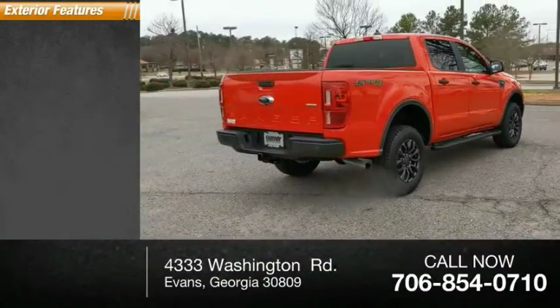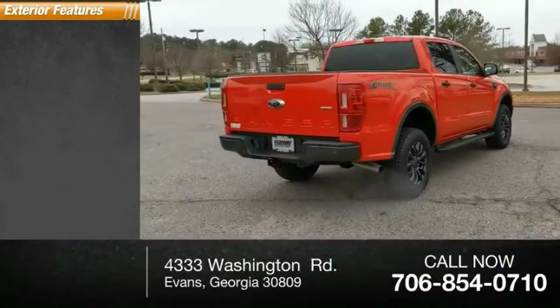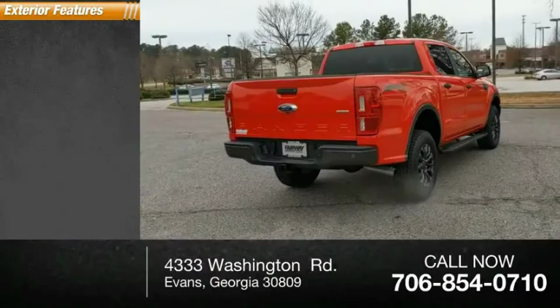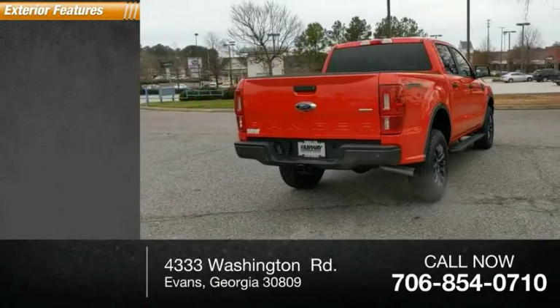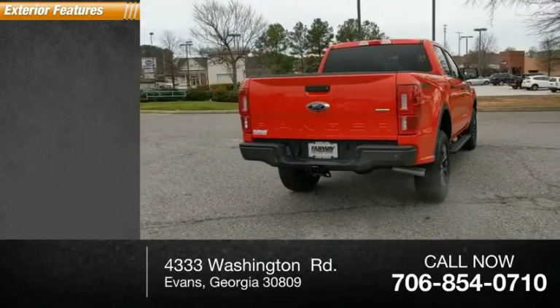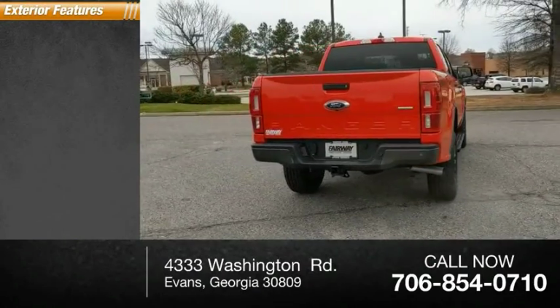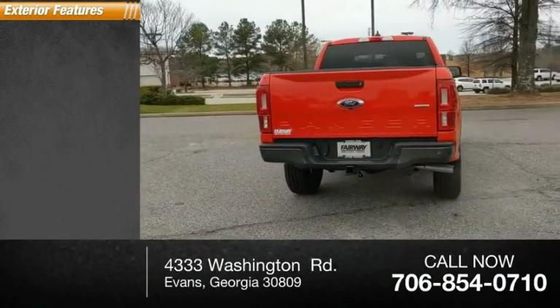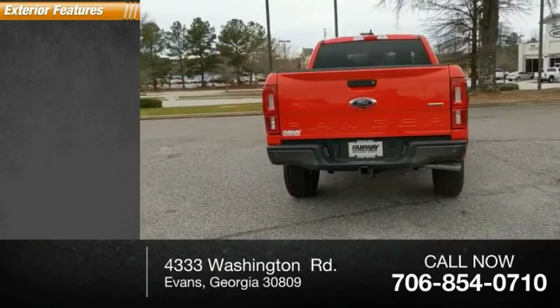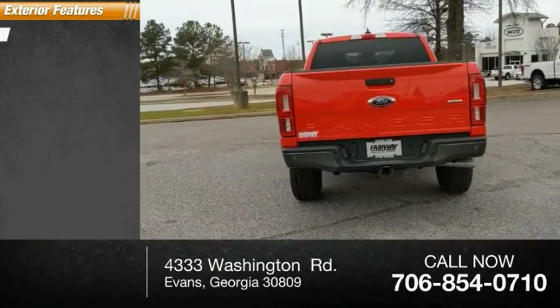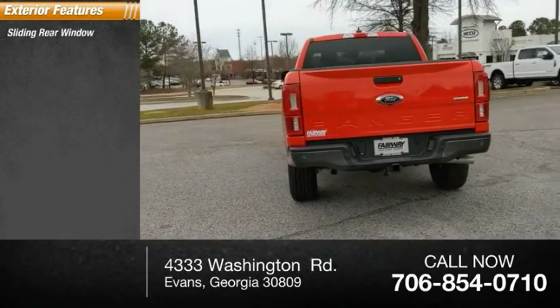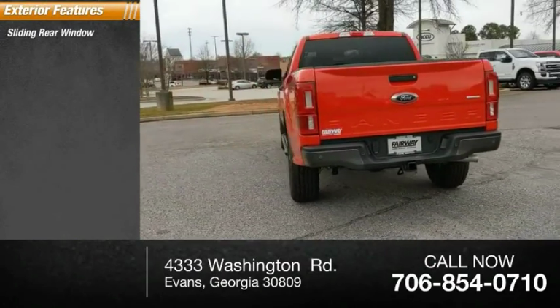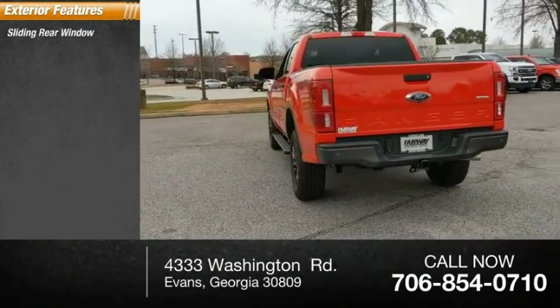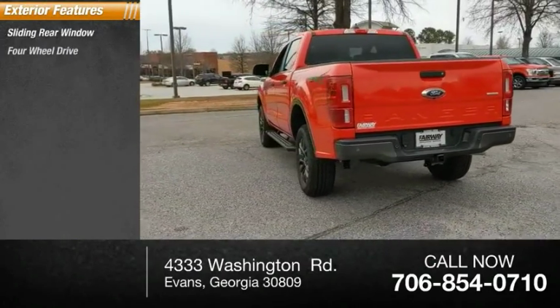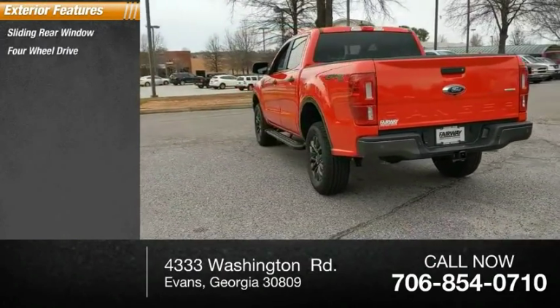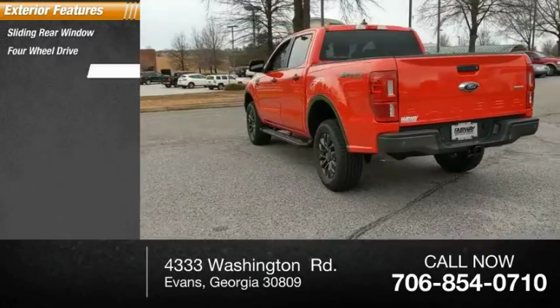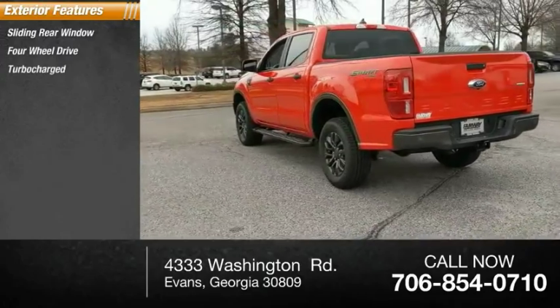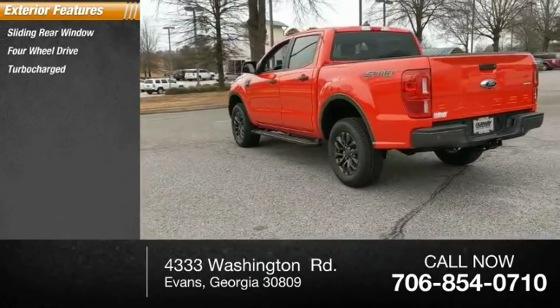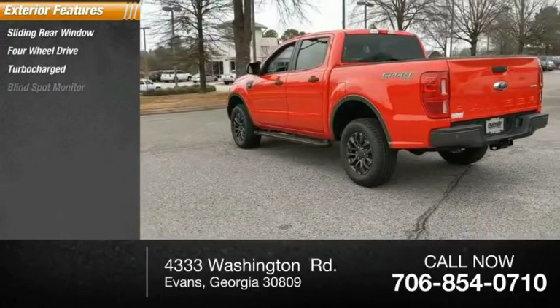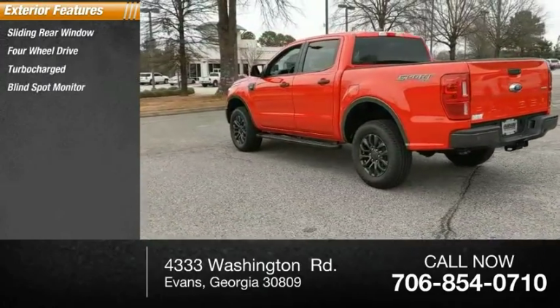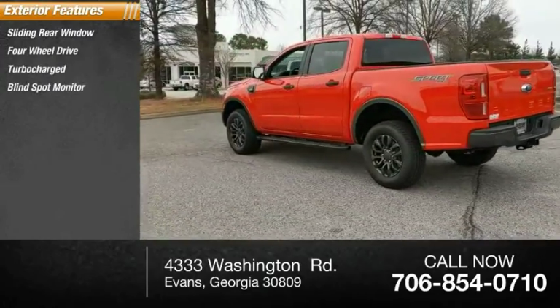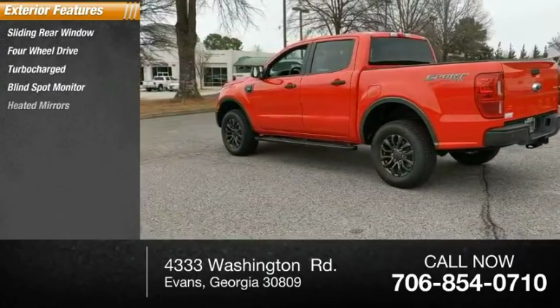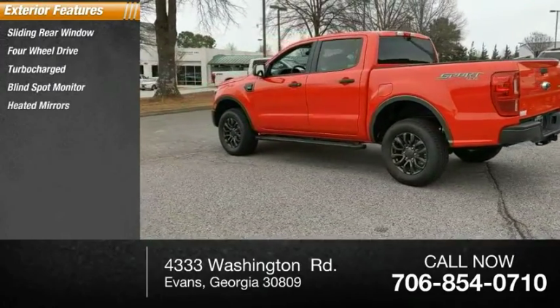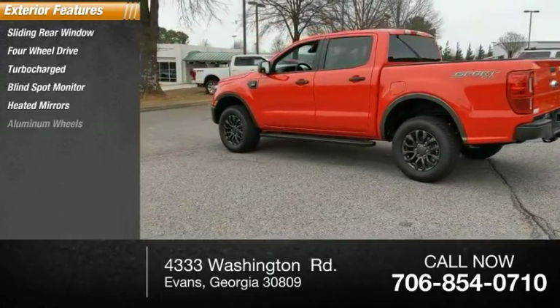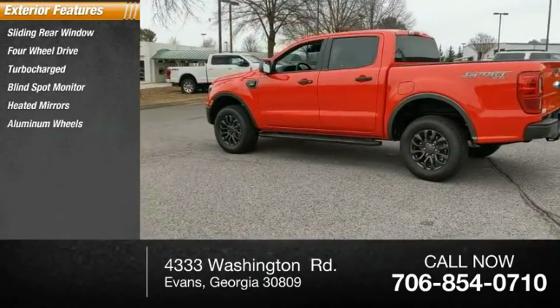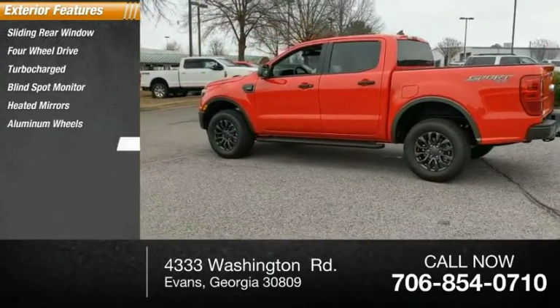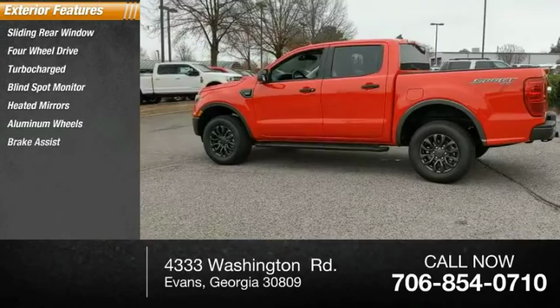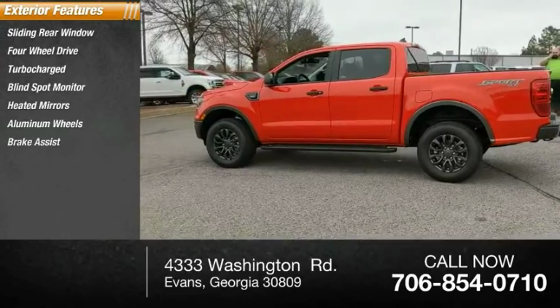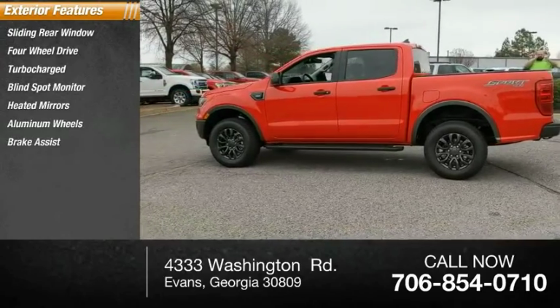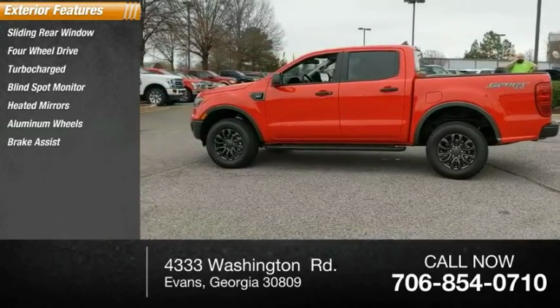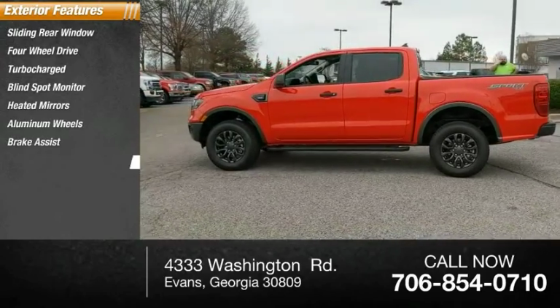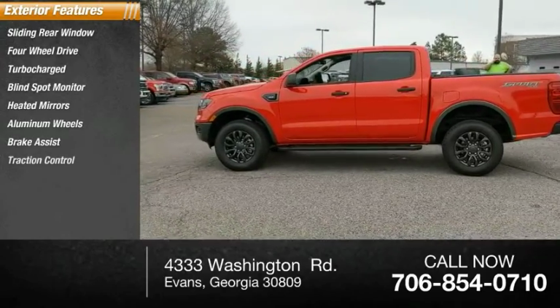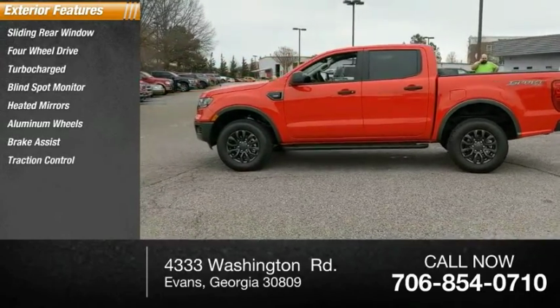Here are some of this vehicle's great options: sliding rear window, four-wheel drive, turbocharged, blind spot monitor, heated mirrors, aluminum wheels, brake assist, traction control, stability control, daytime running lights.